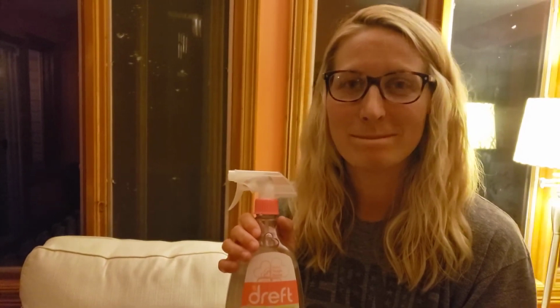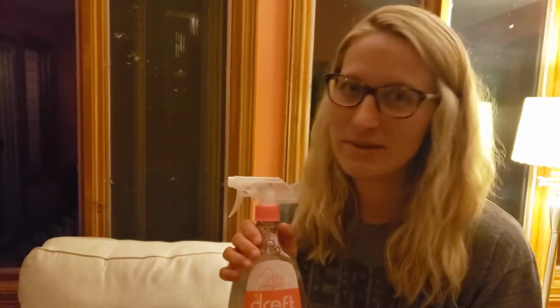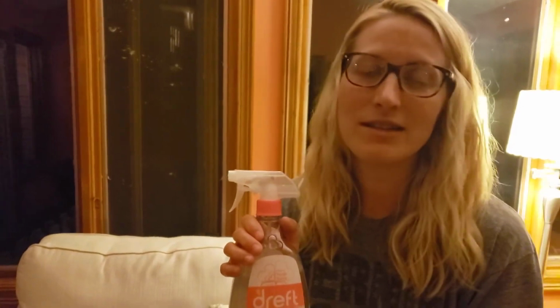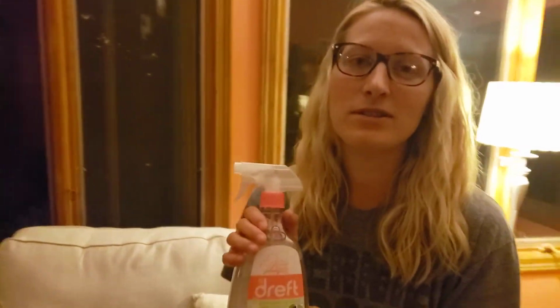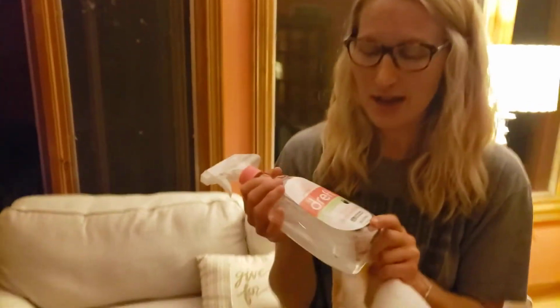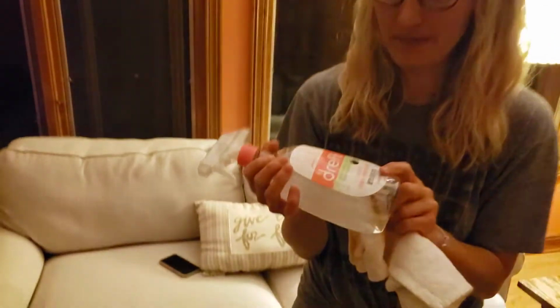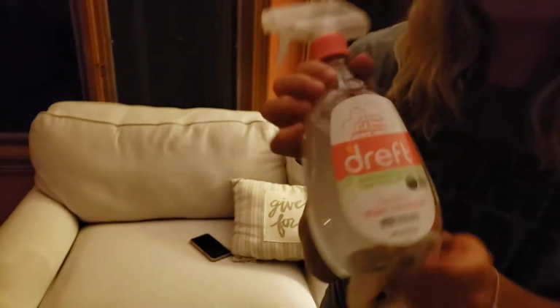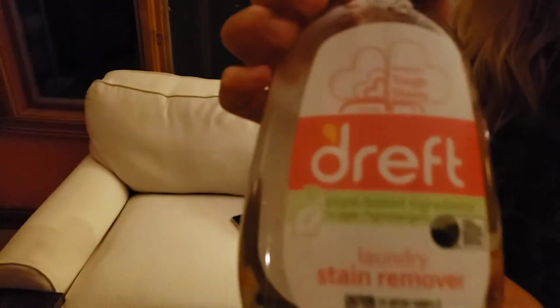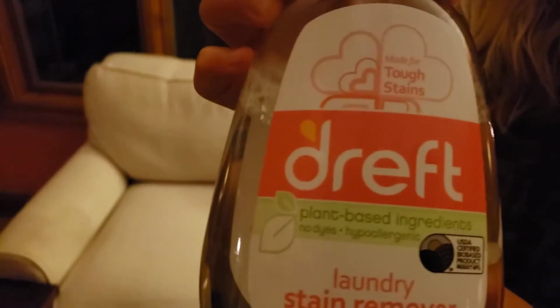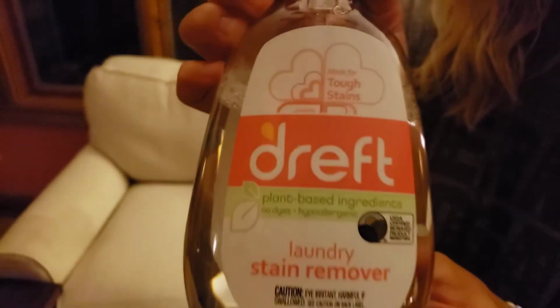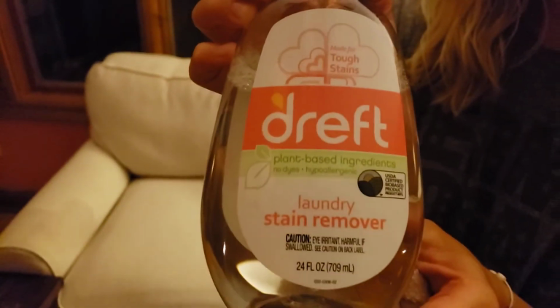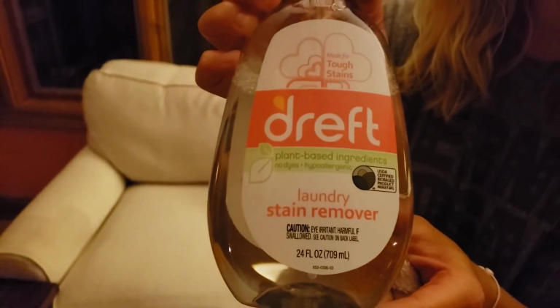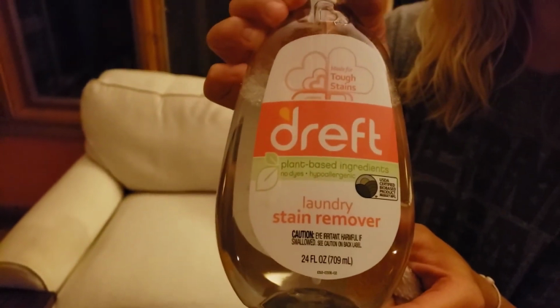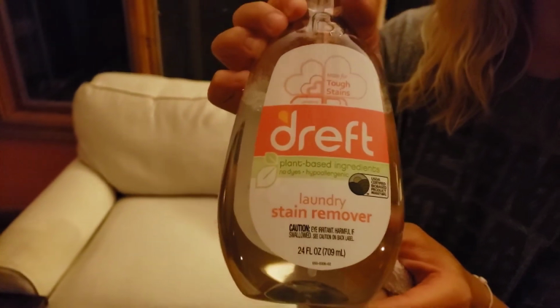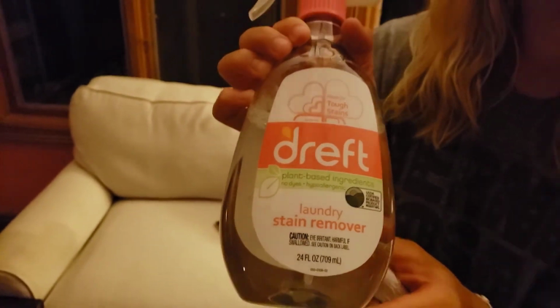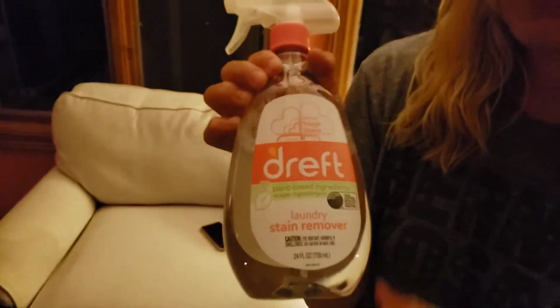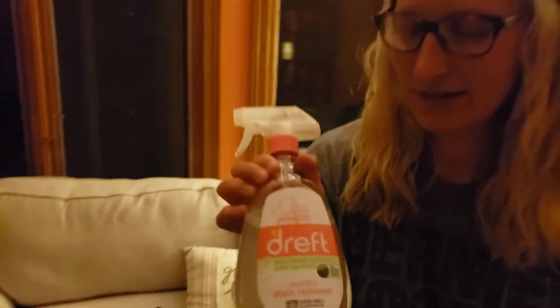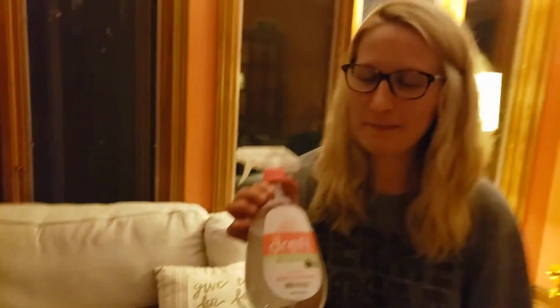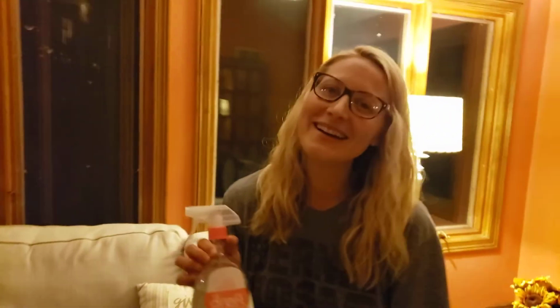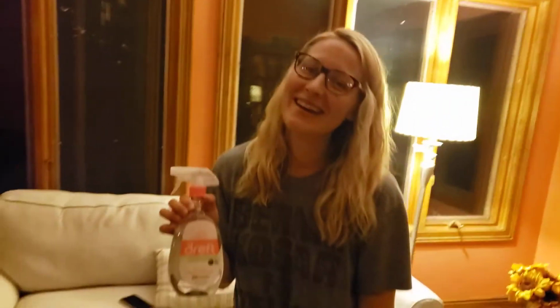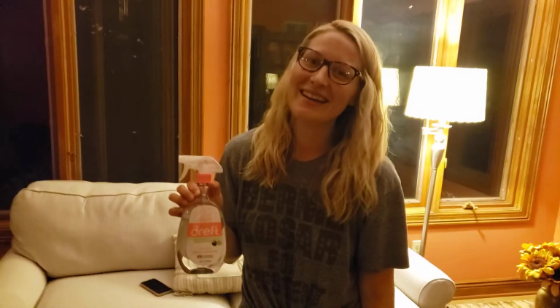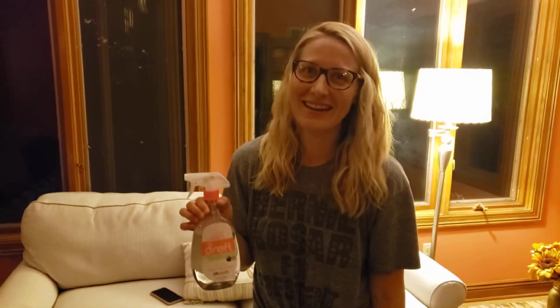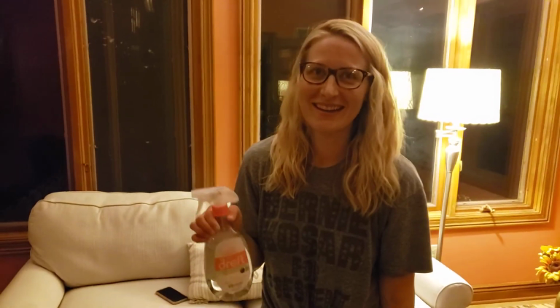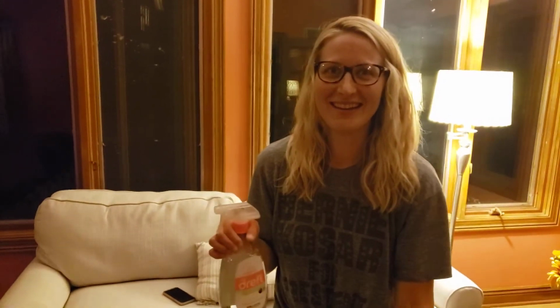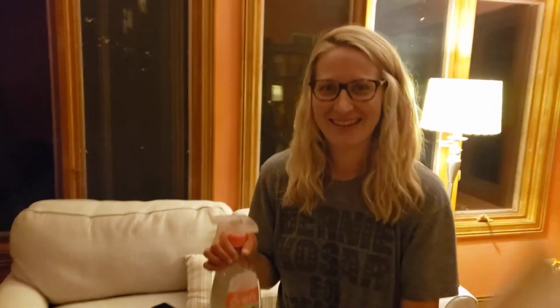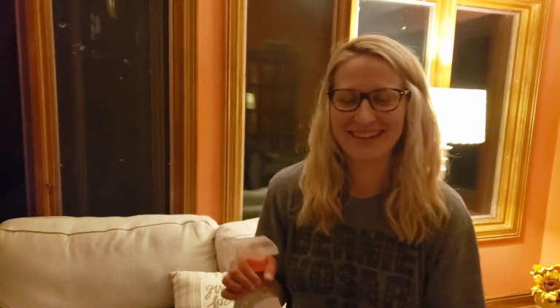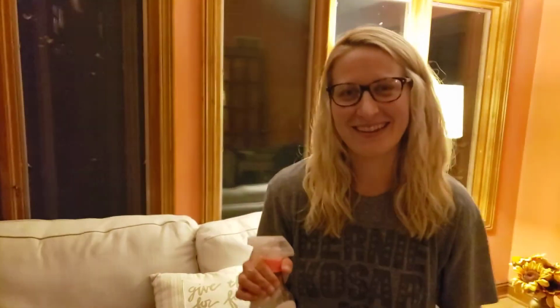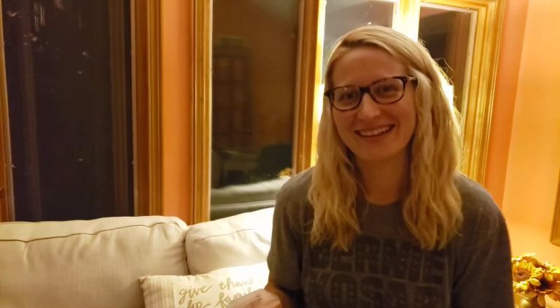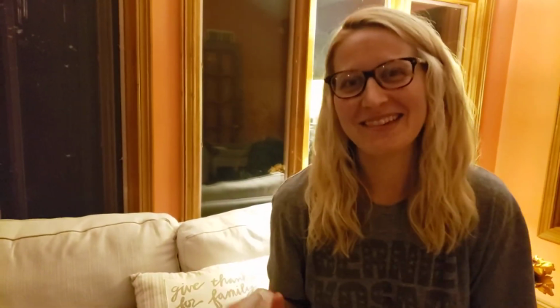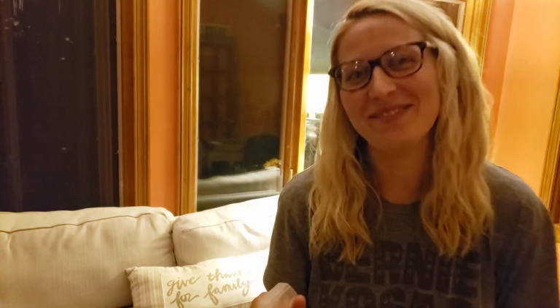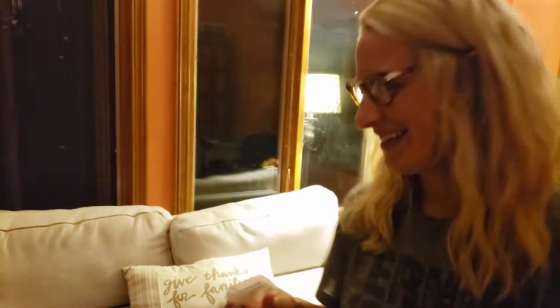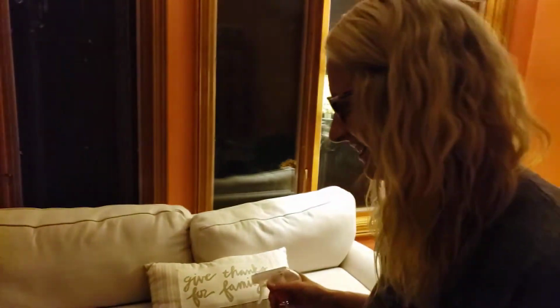So it does work. Dreft — we're going to put a link down below if you want to buy that. Buy it from us, helps us out, helps you out. Thanks for watching. If you like this, there's all kinds of this — hit that subscribe button. See you next time. No more spilling.